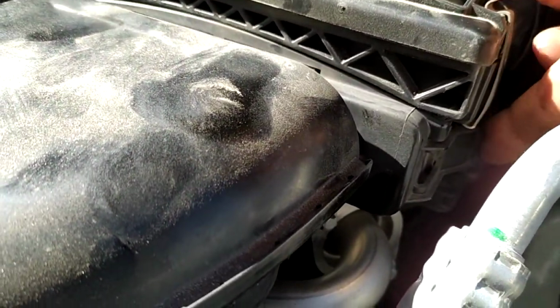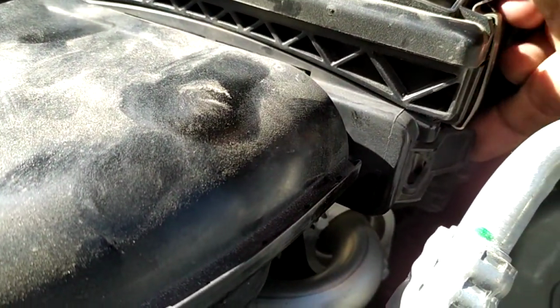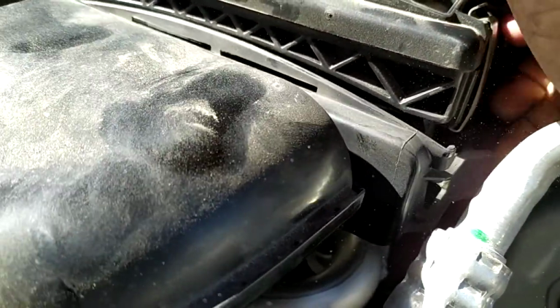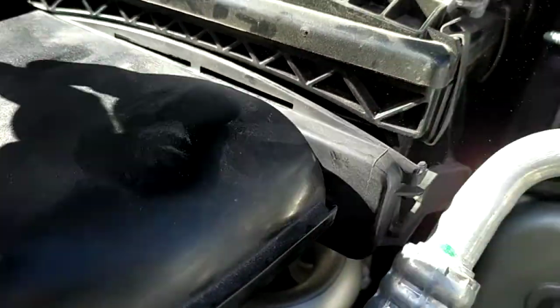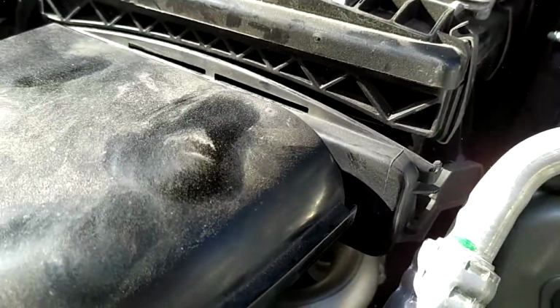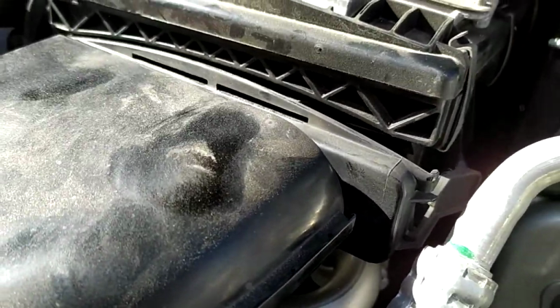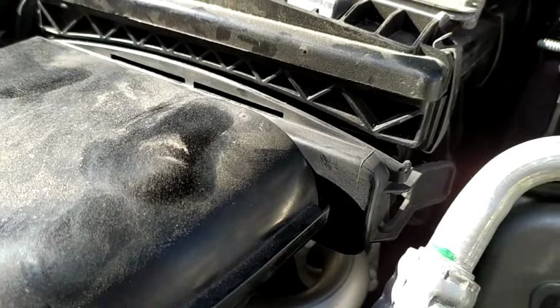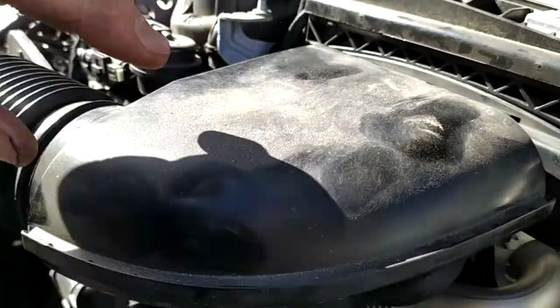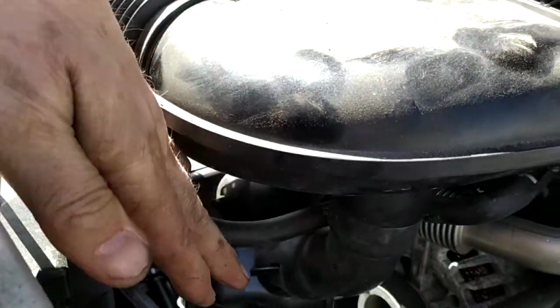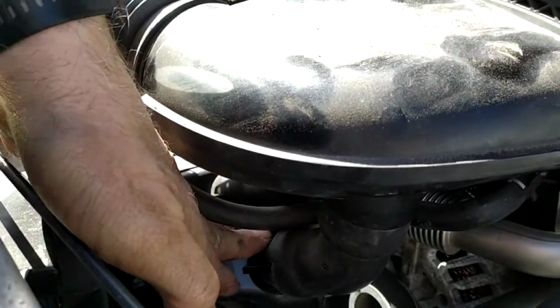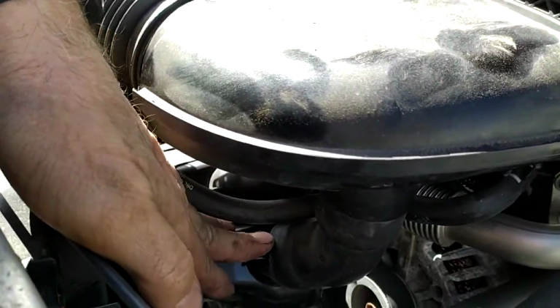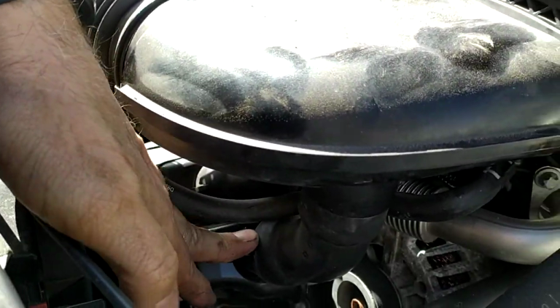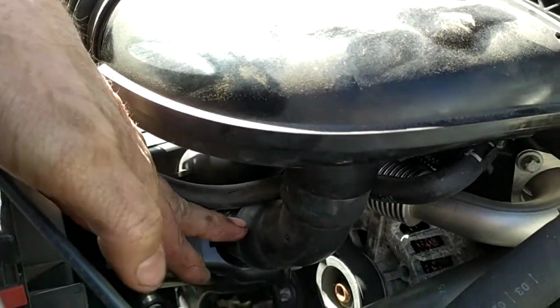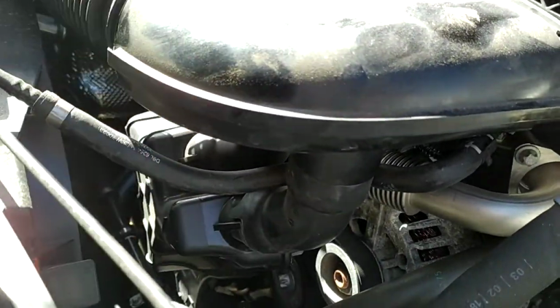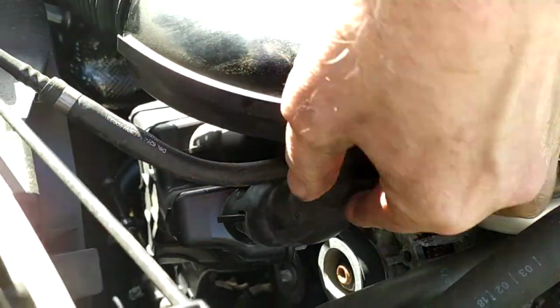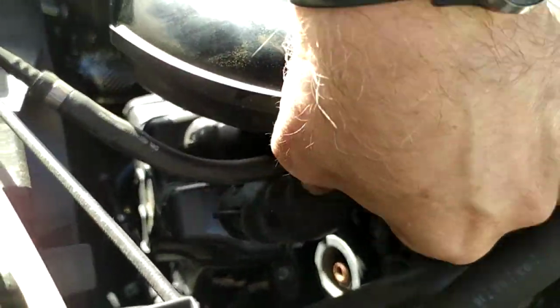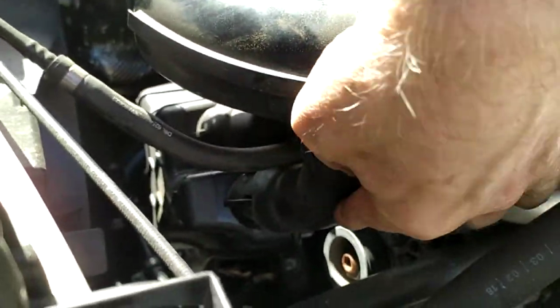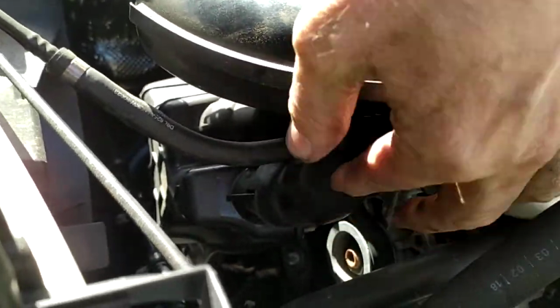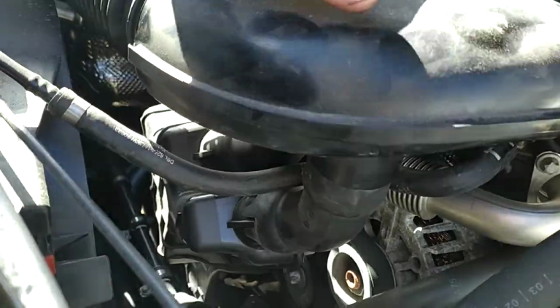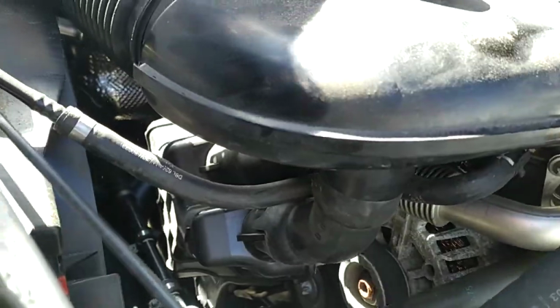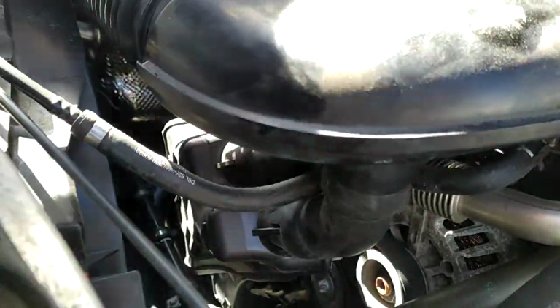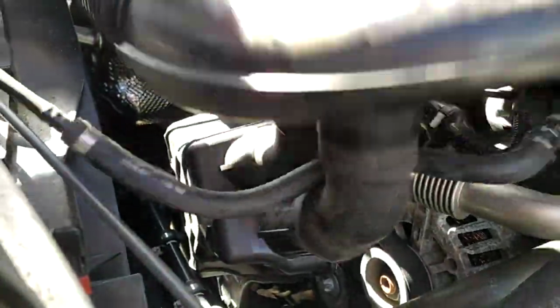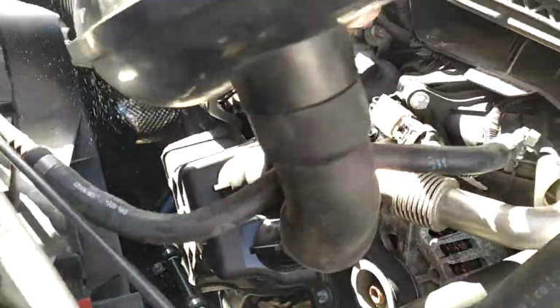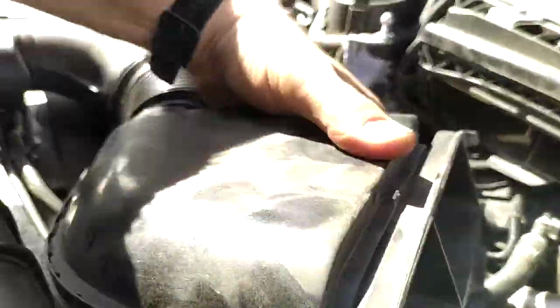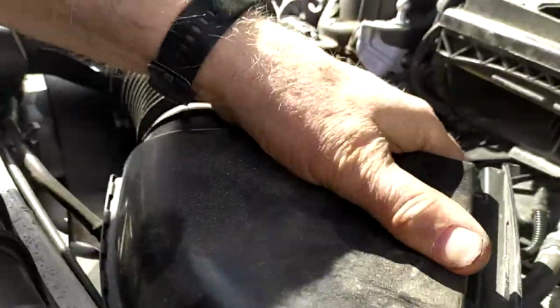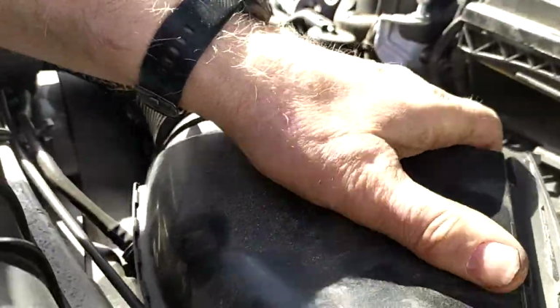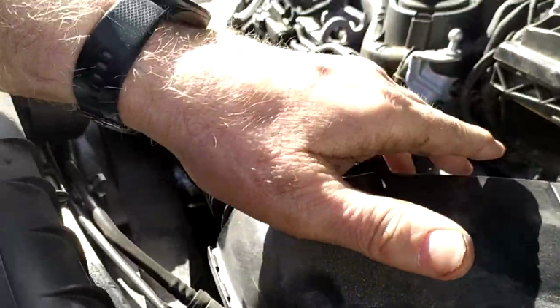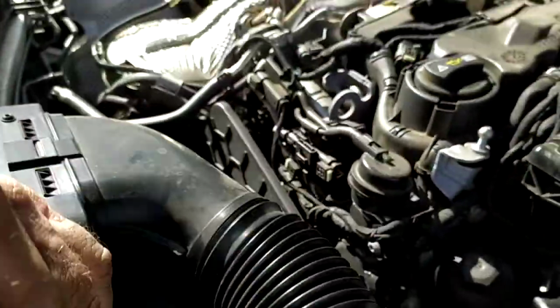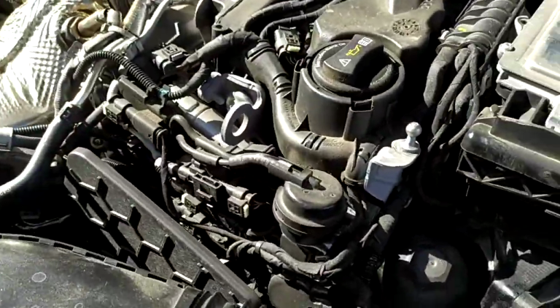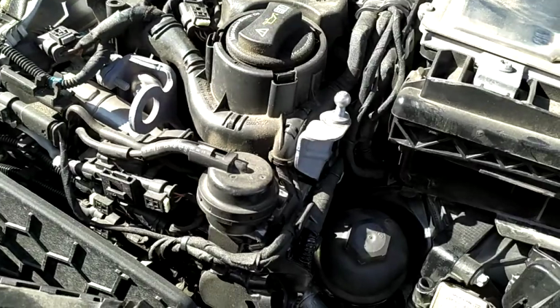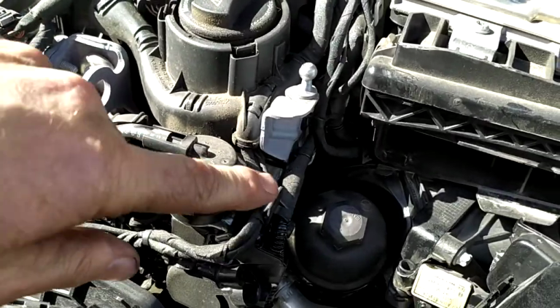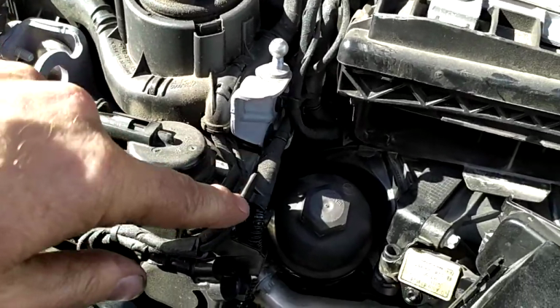Just pull that clip out. This cover will then pull up — there are two hoses here attaching, so you just pull that up and you can bend it out of the way.